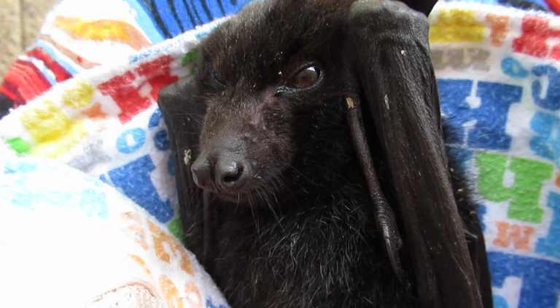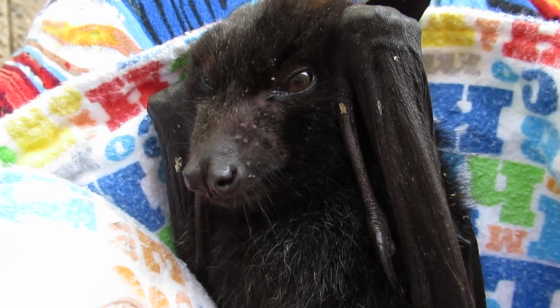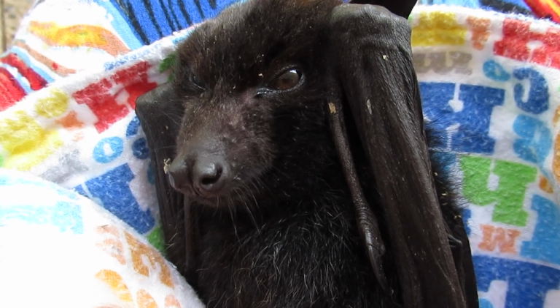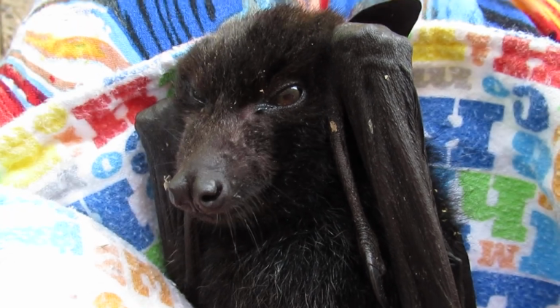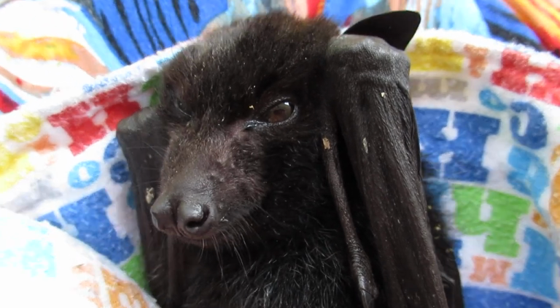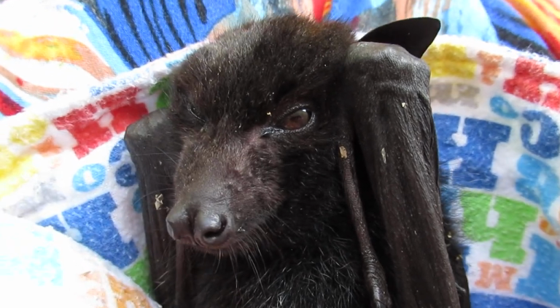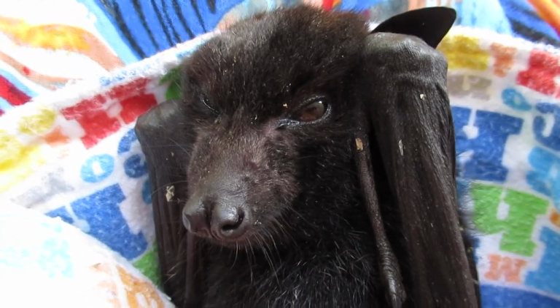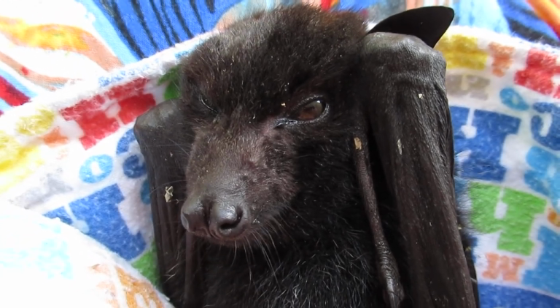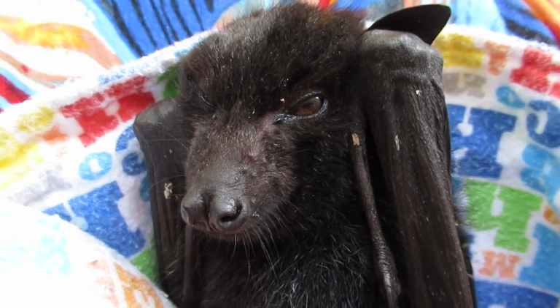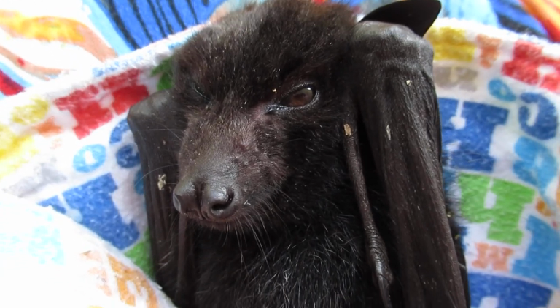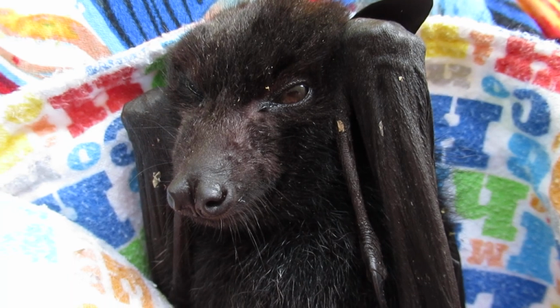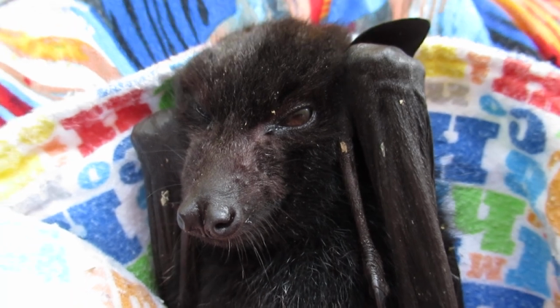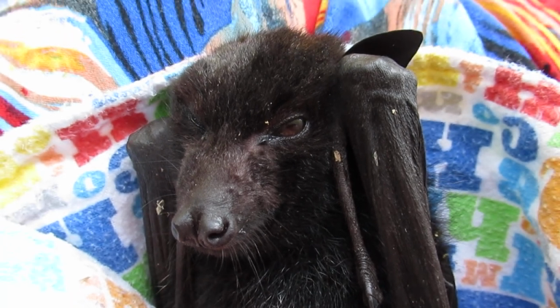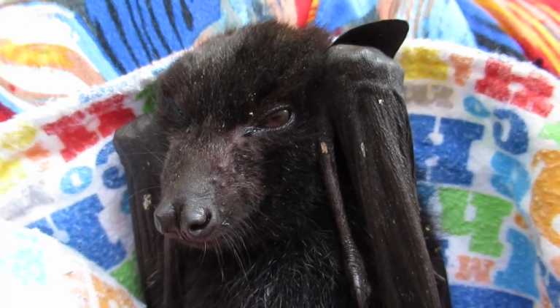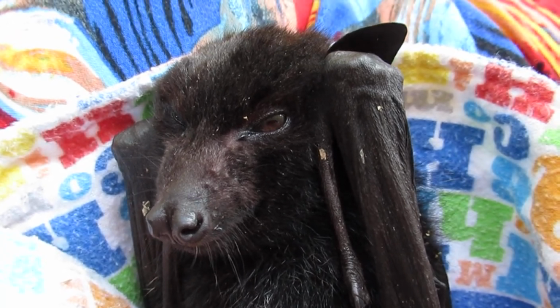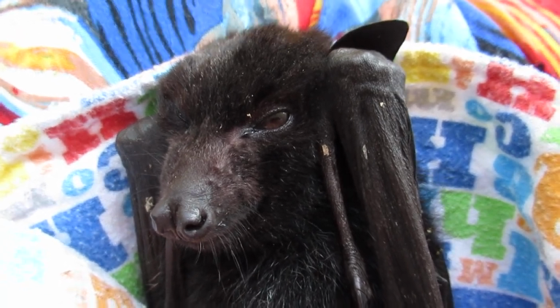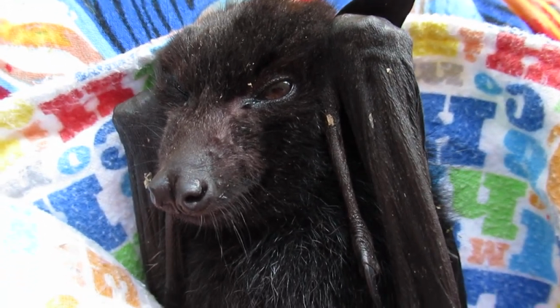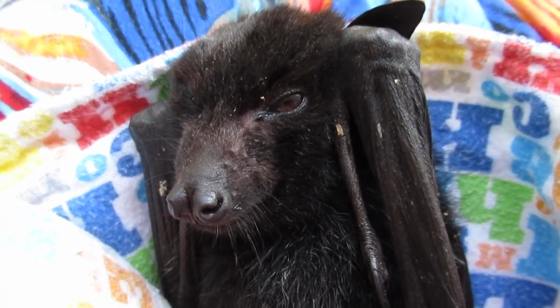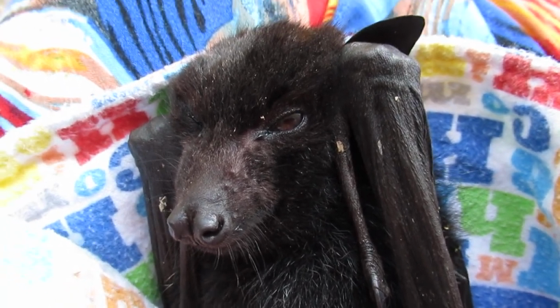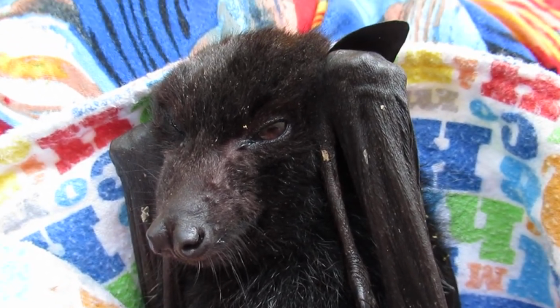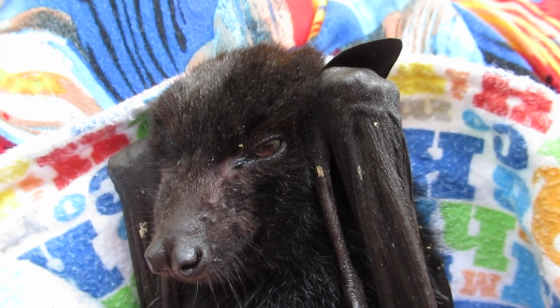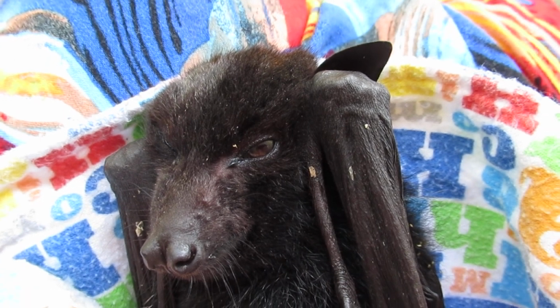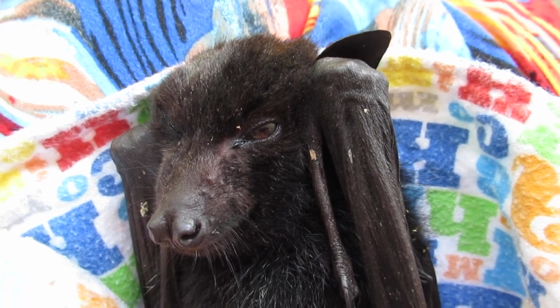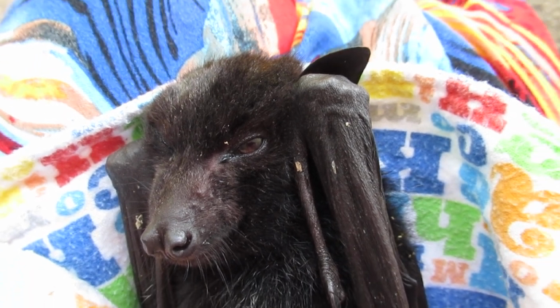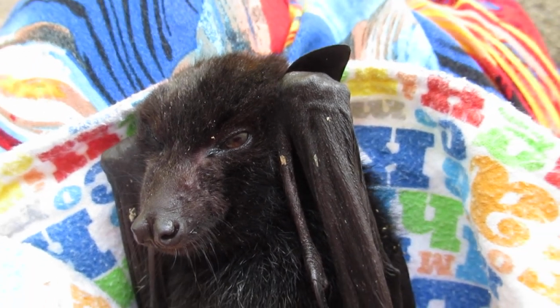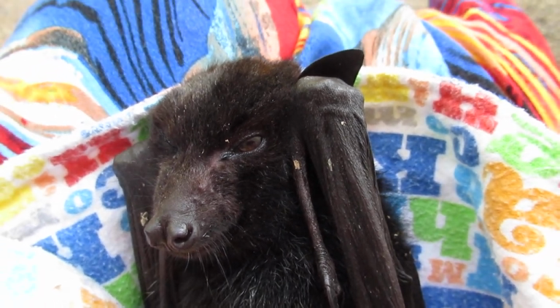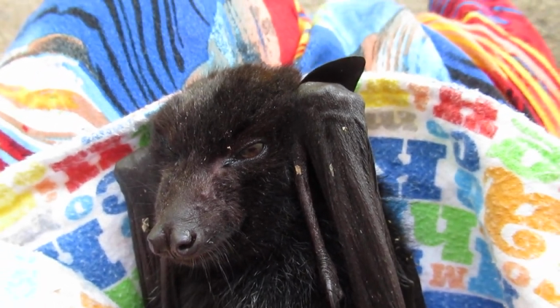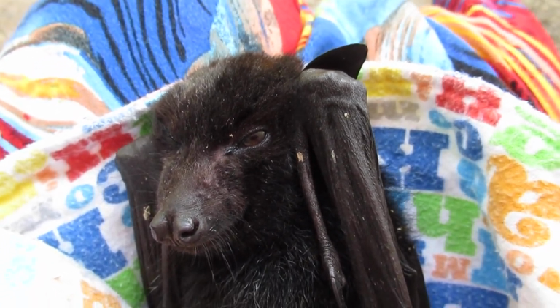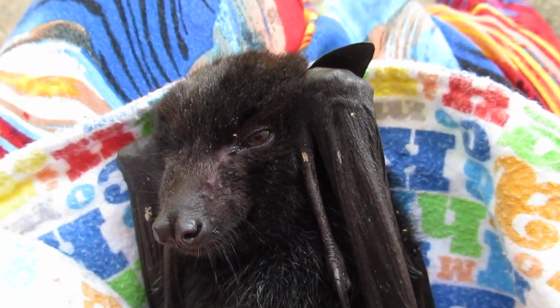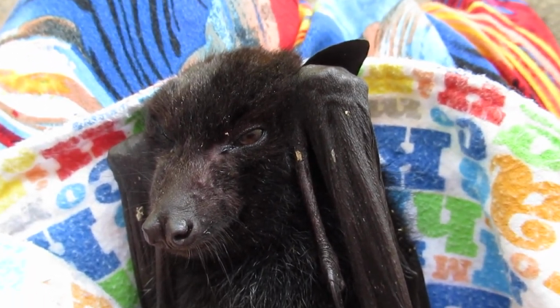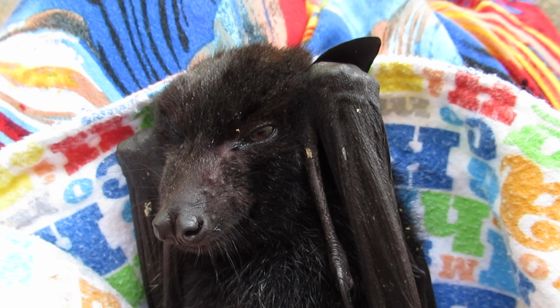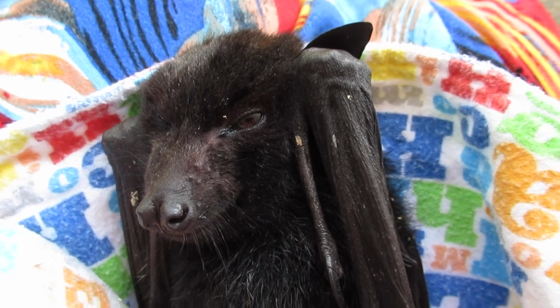Lawrence has brought in this poor mite, and as happens in good old hot Australia during this time of year, if they don't have their mummies with them and they're left alone, mummy hasn't come home — so there's poor babies just struggling to survive.